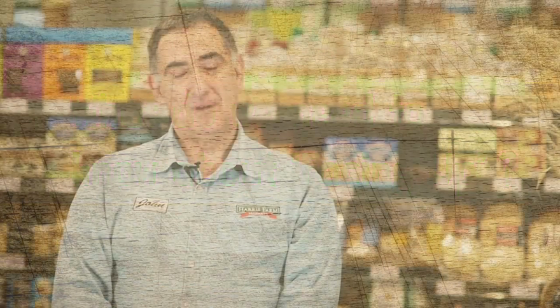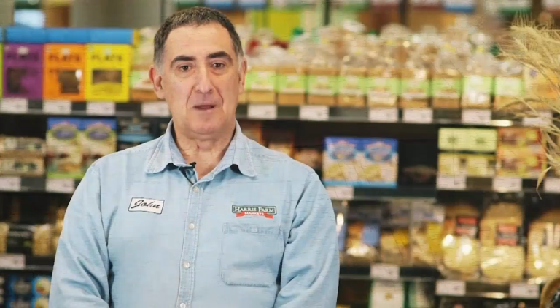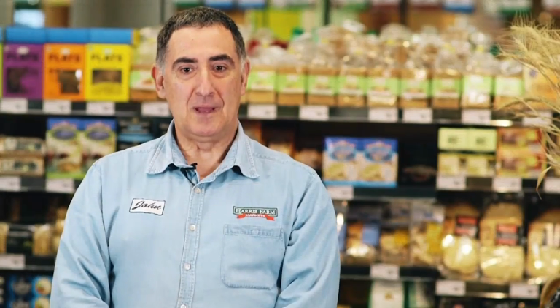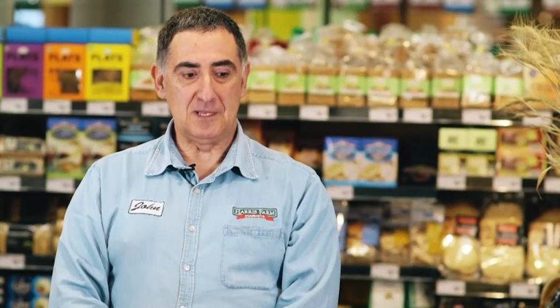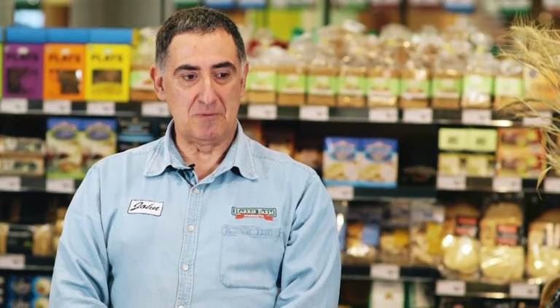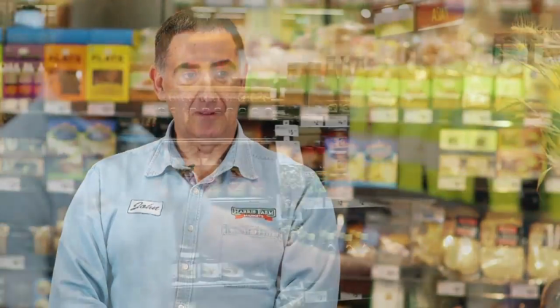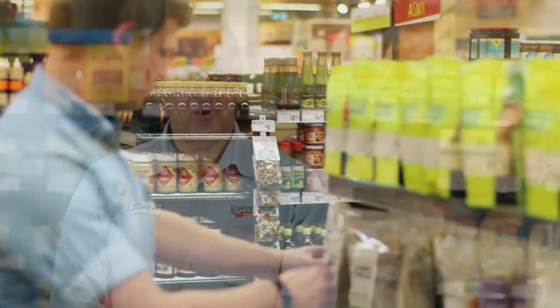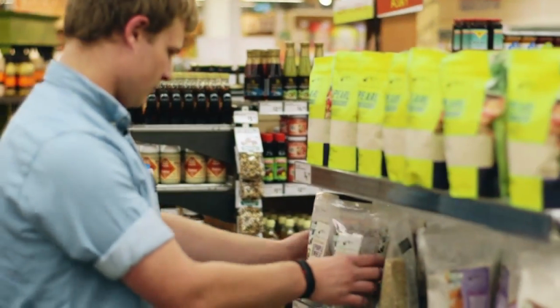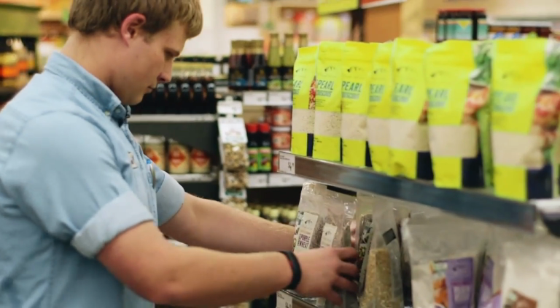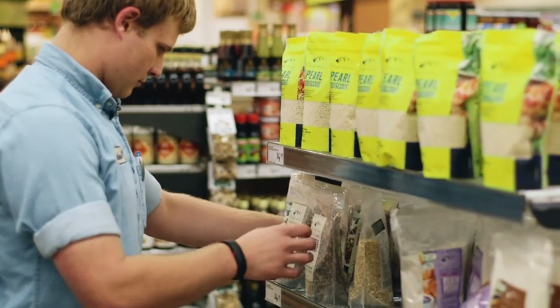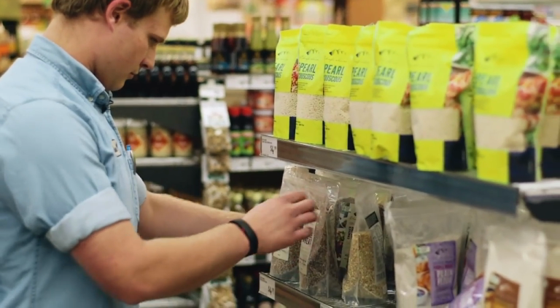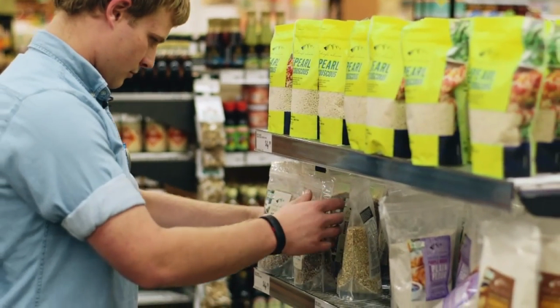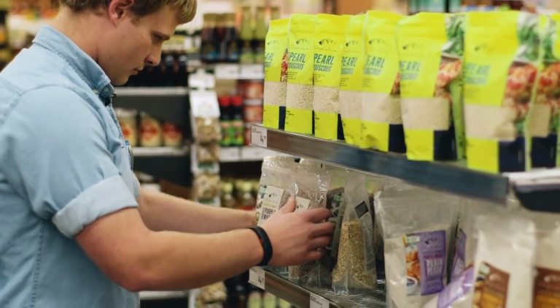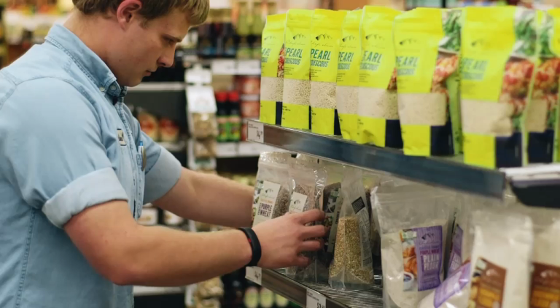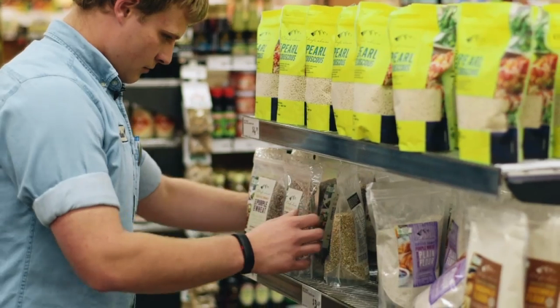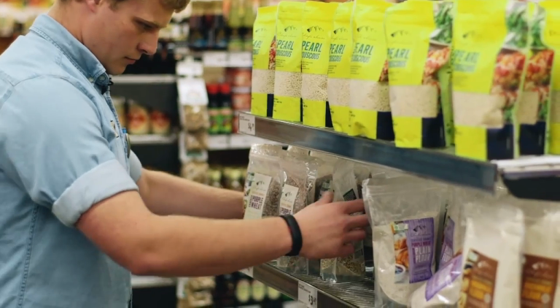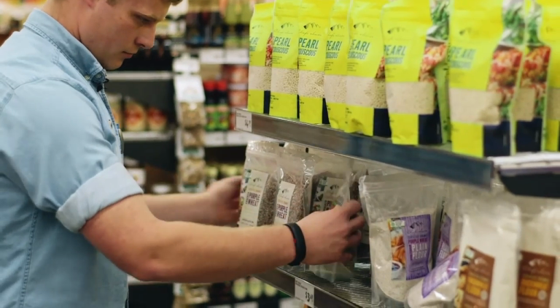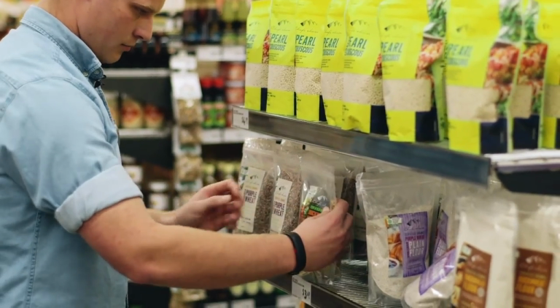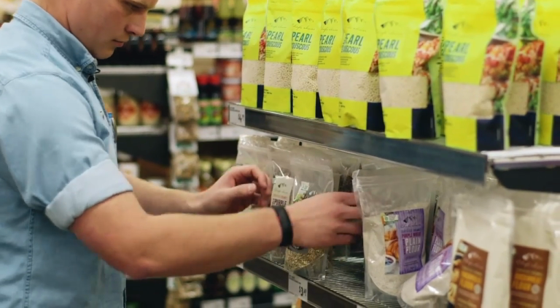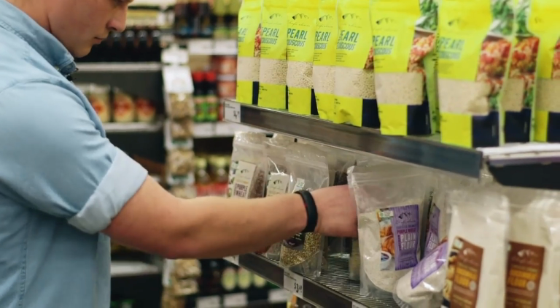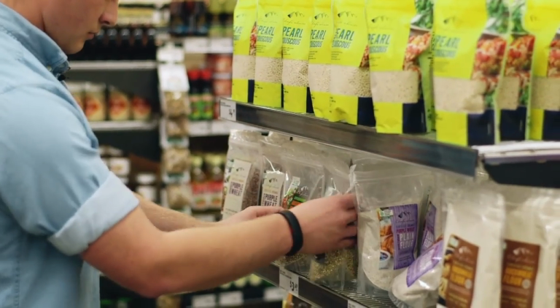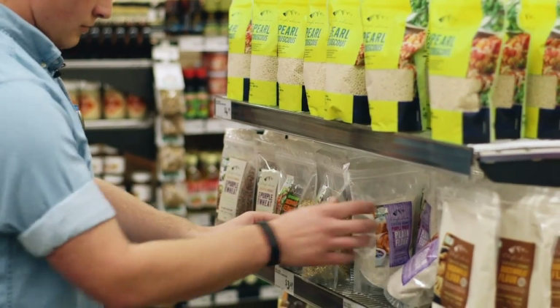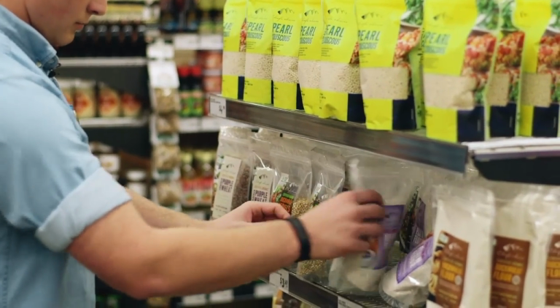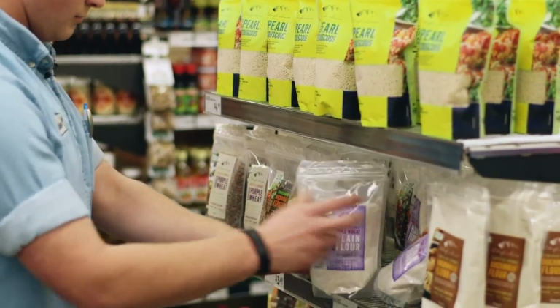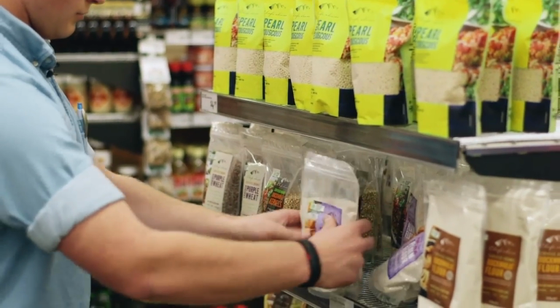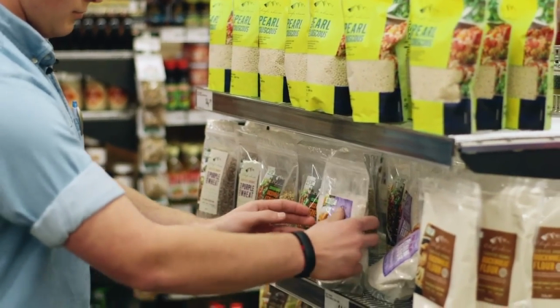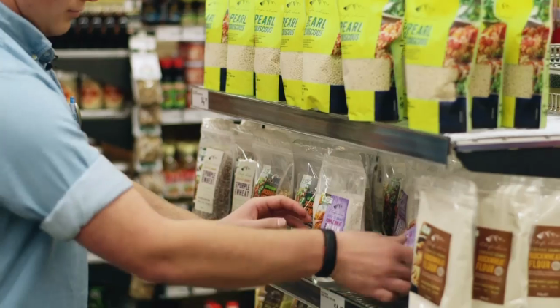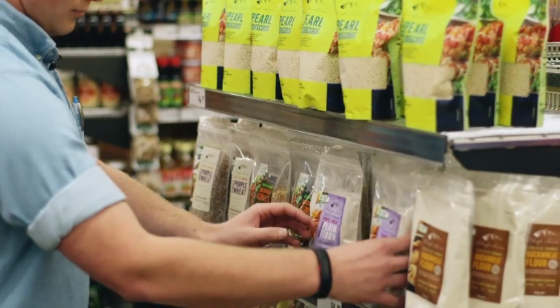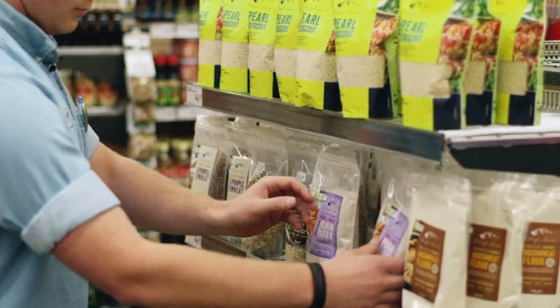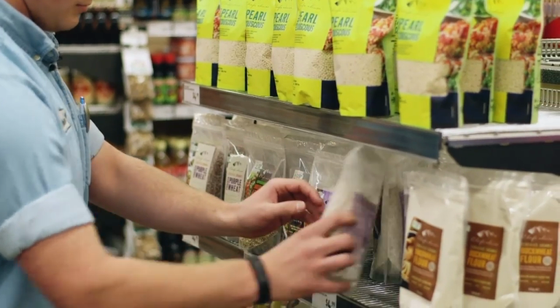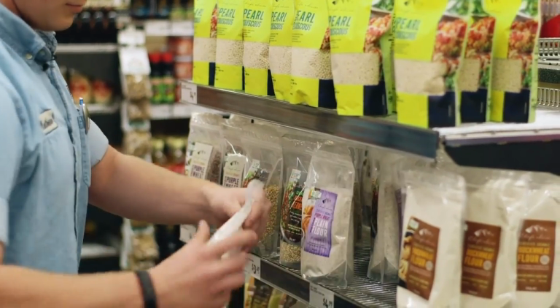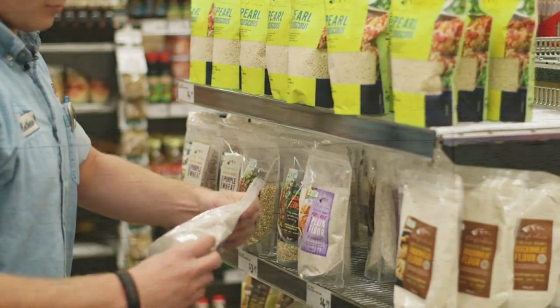Facing up is probably what I call a routine of the department, where you systematically work through the shelves and present everything forward. So it's neat and tidy for the customer to be able to choose from the shelves.